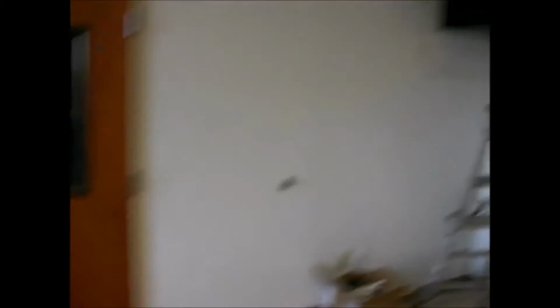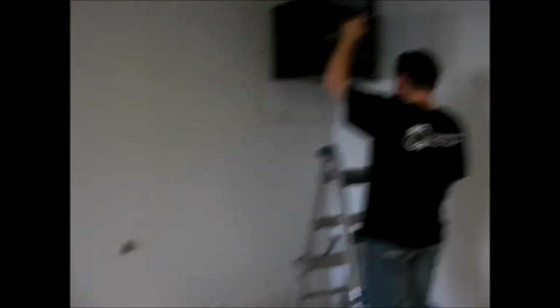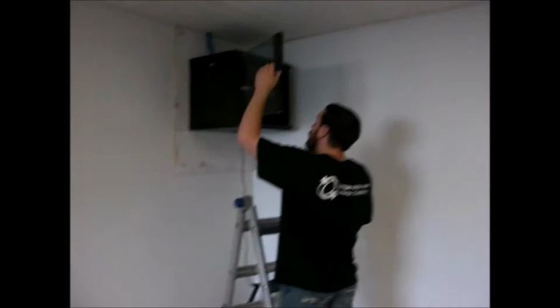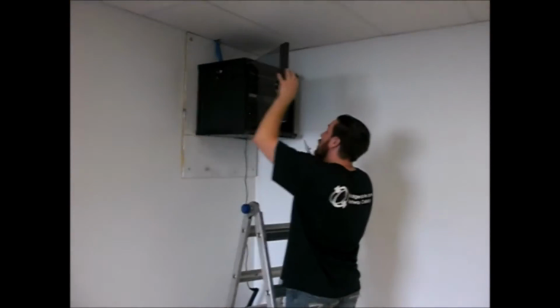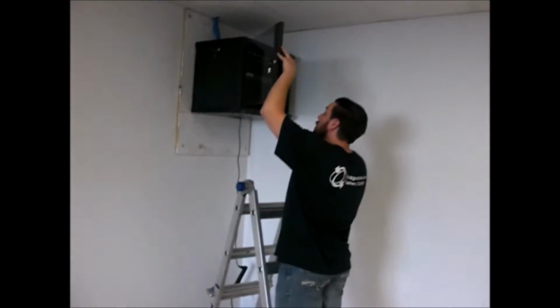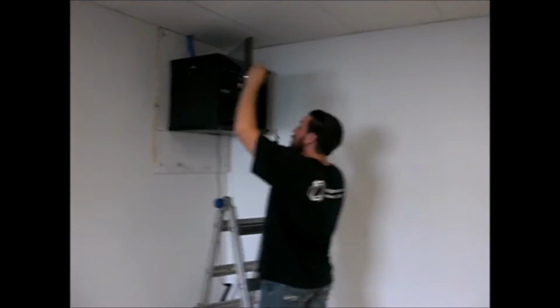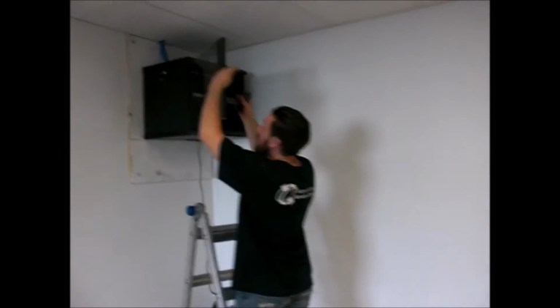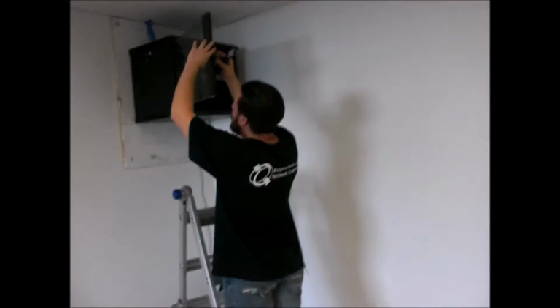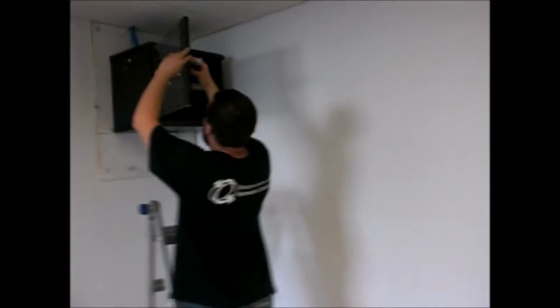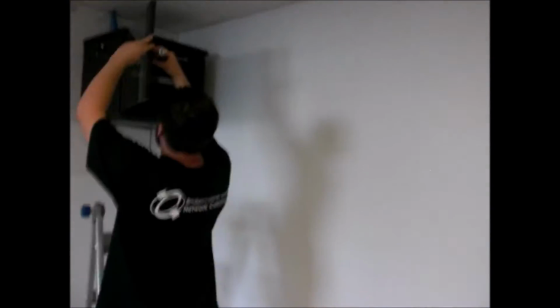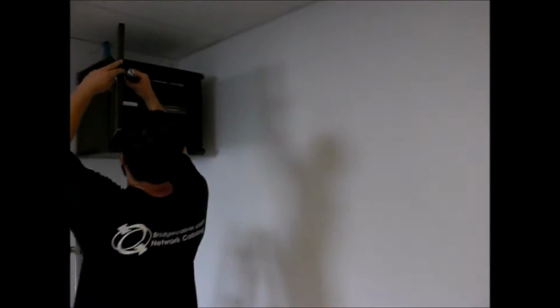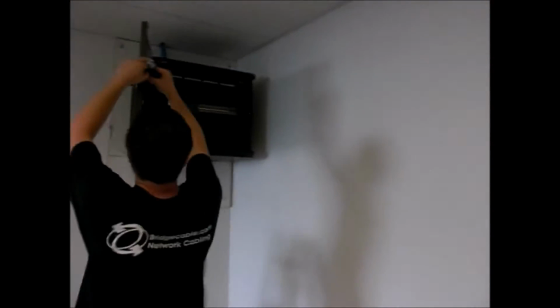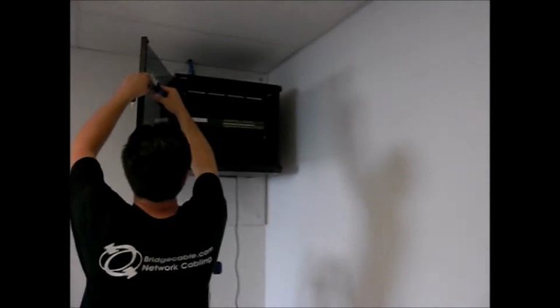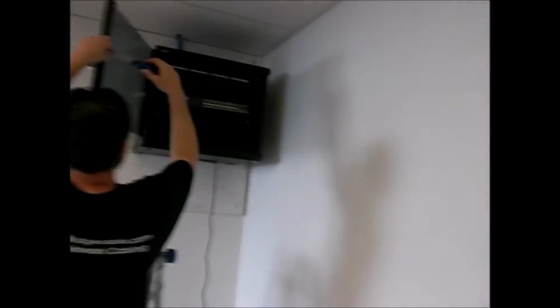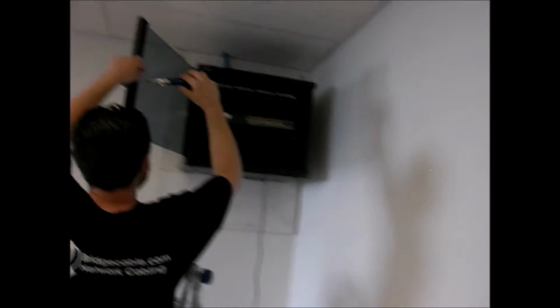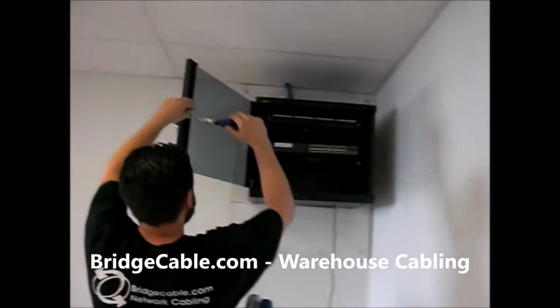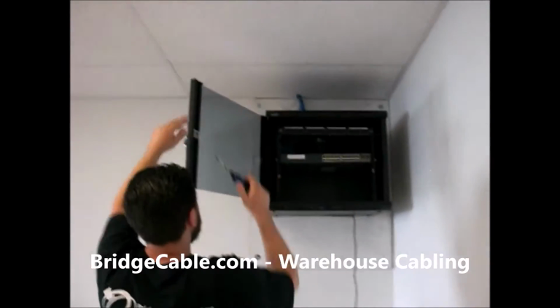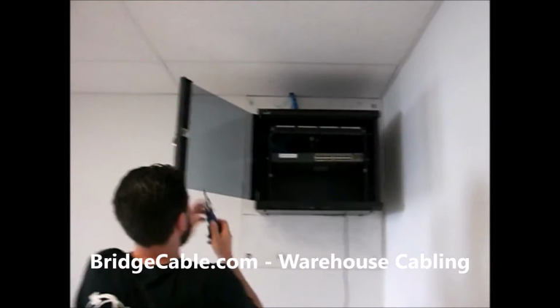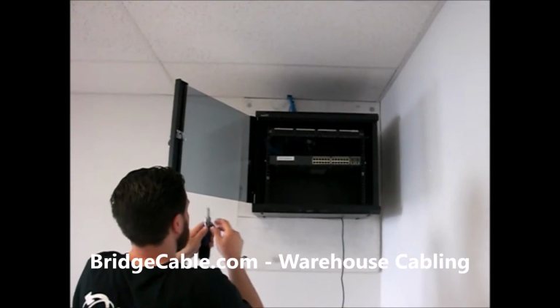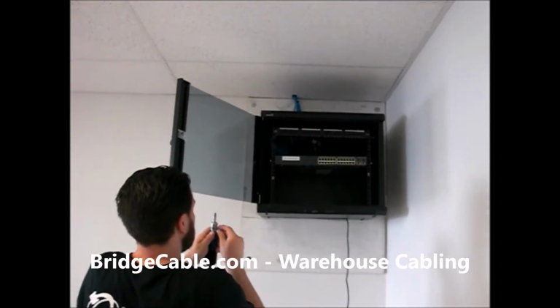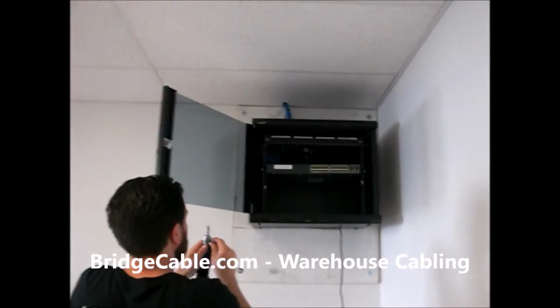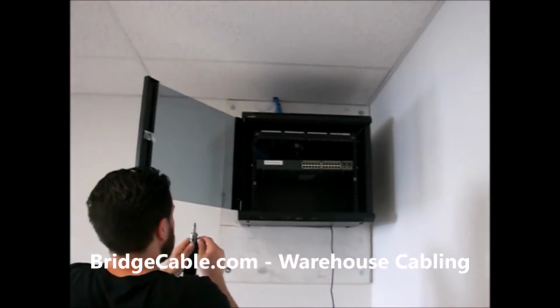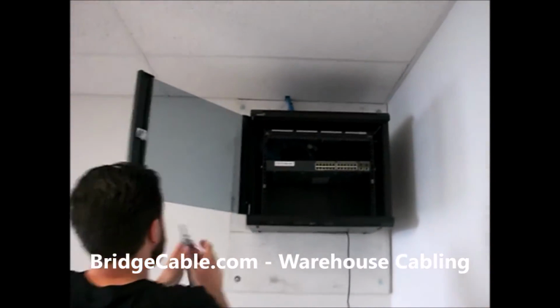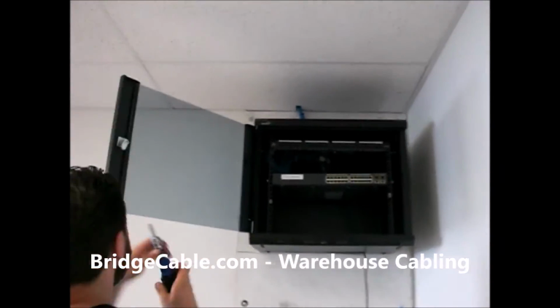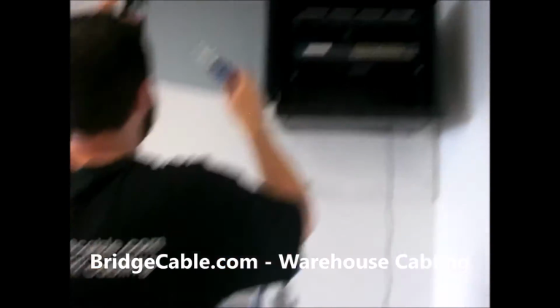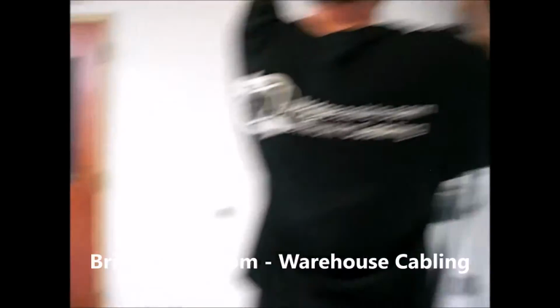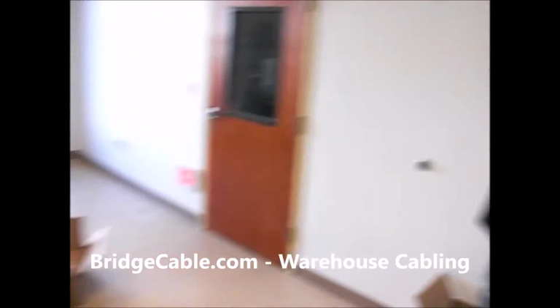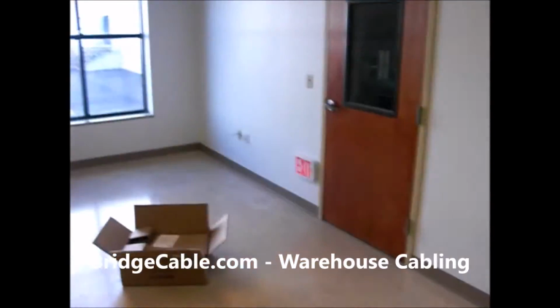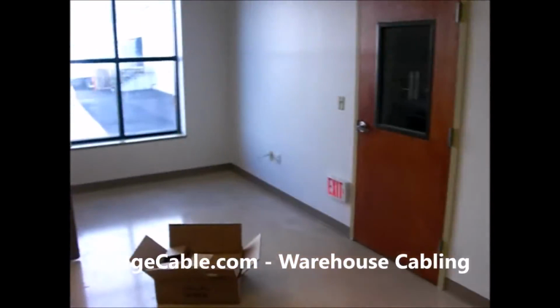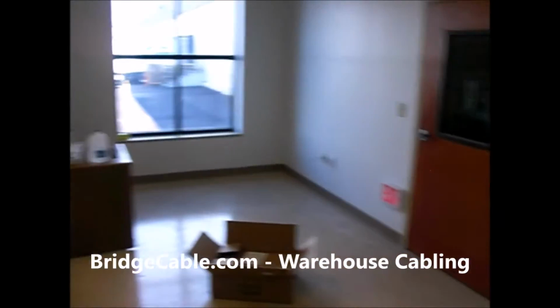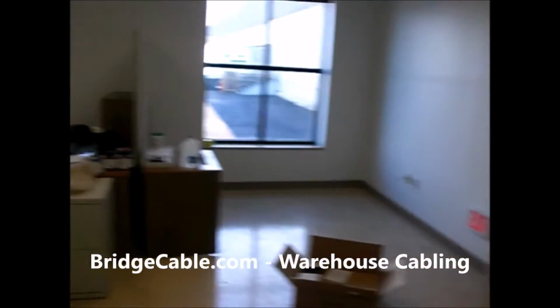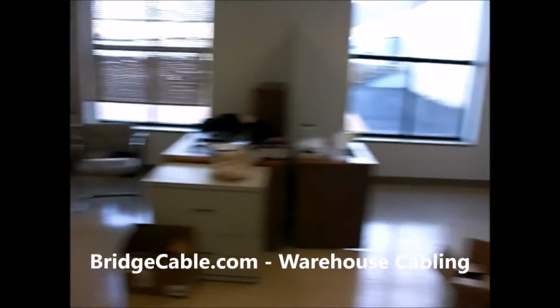Here we go, our Pottstown site. I just wanted to show our client what we are doing. We already have the office, the small office, wired up.